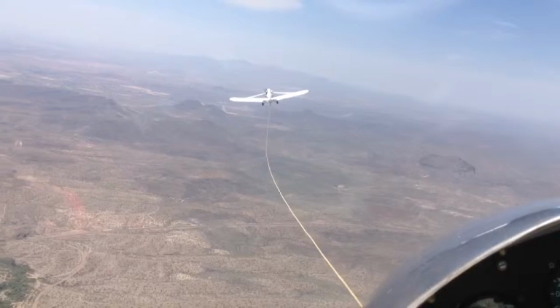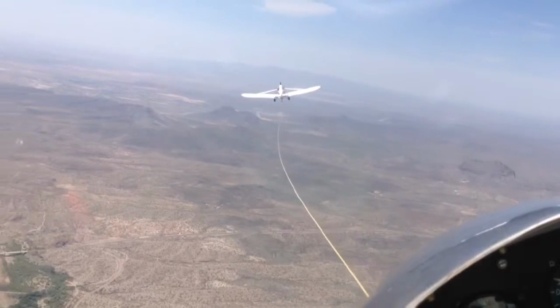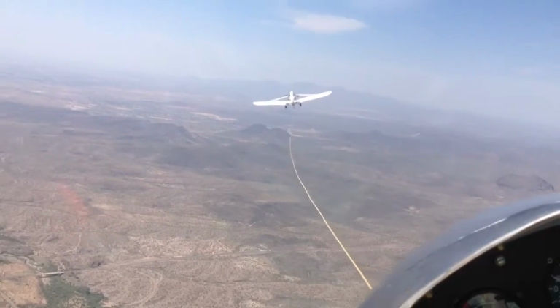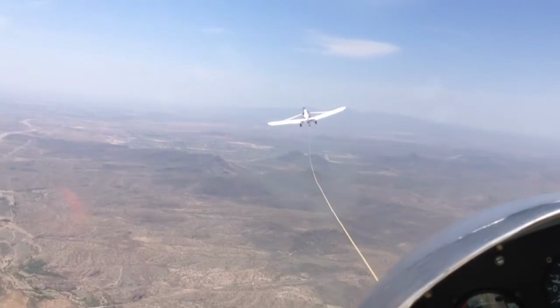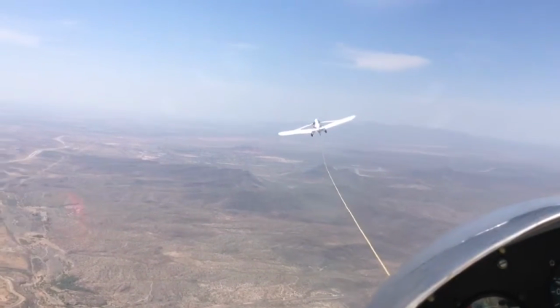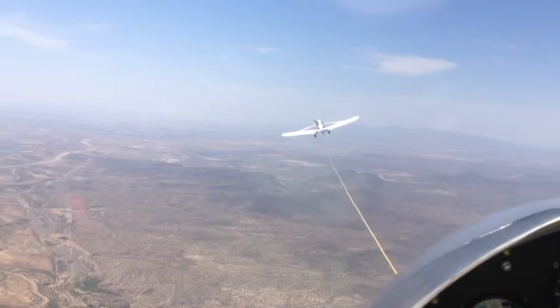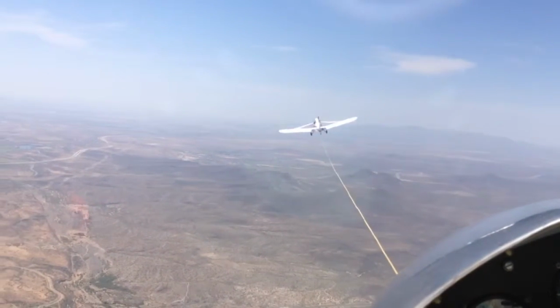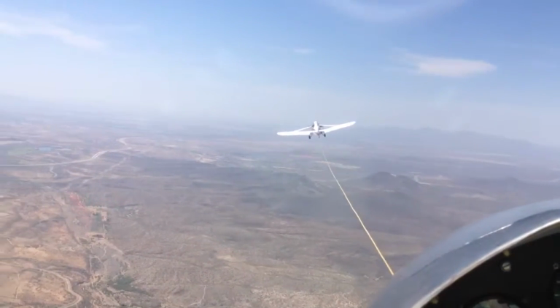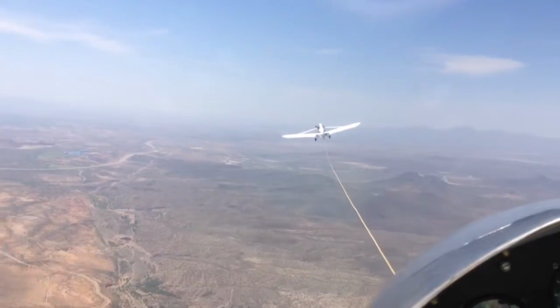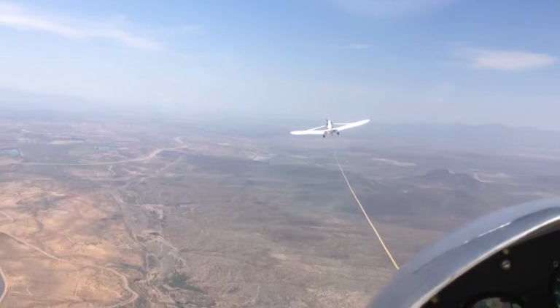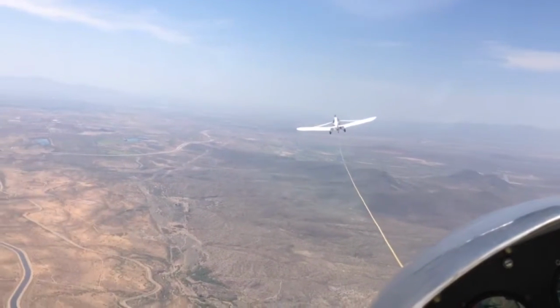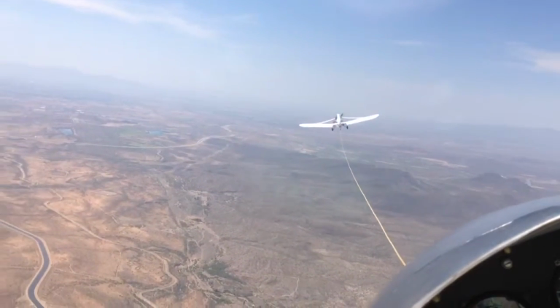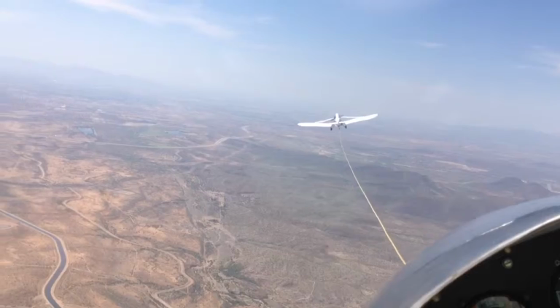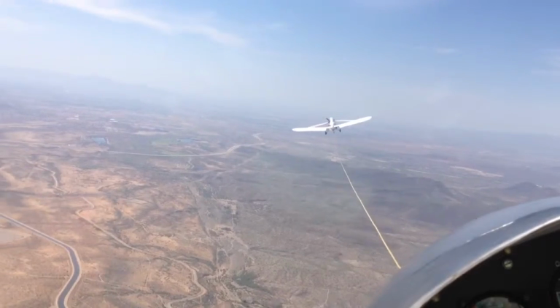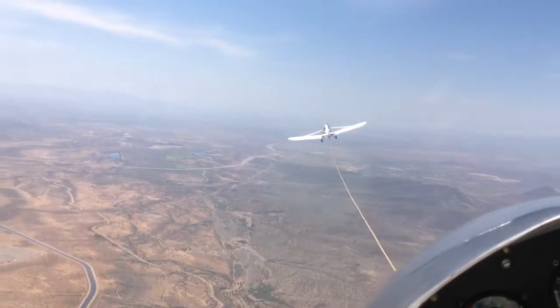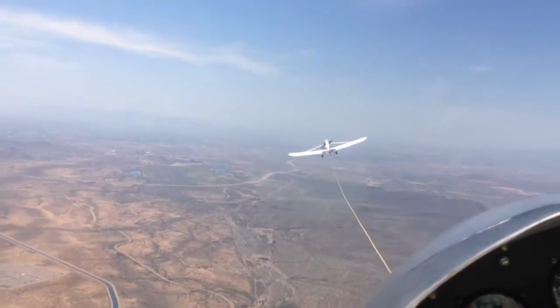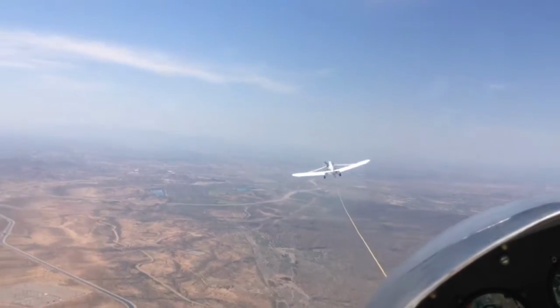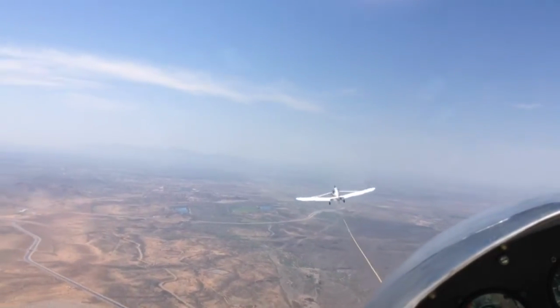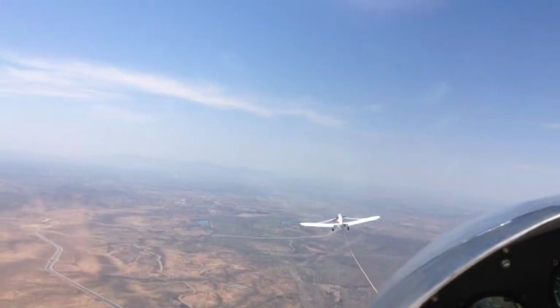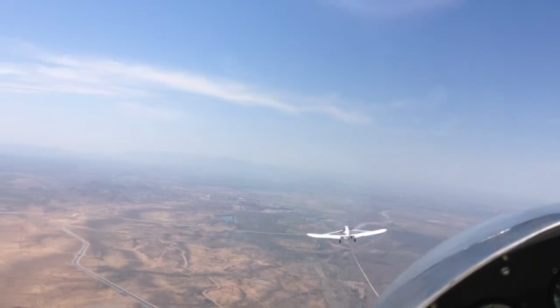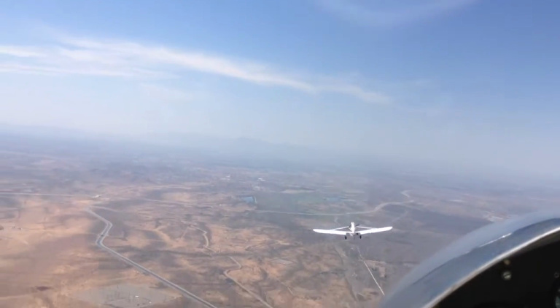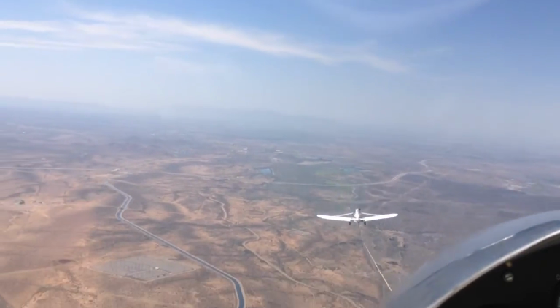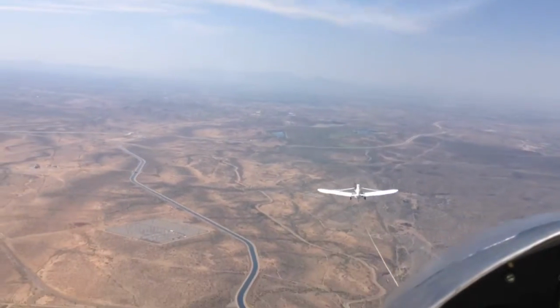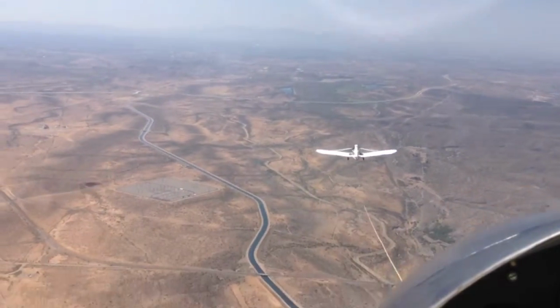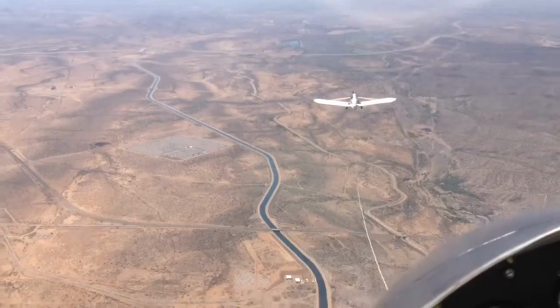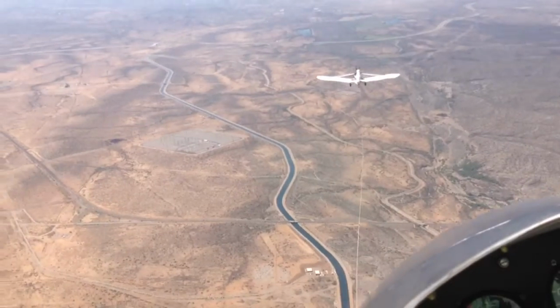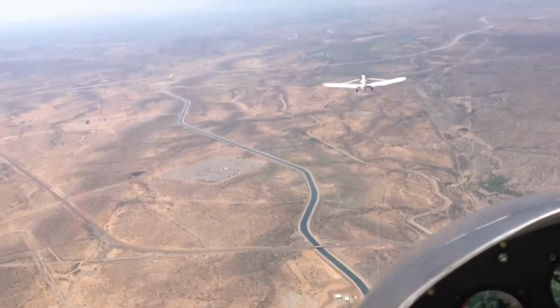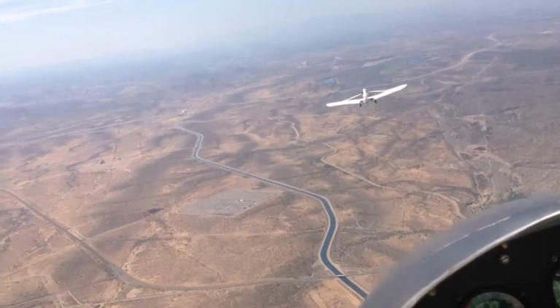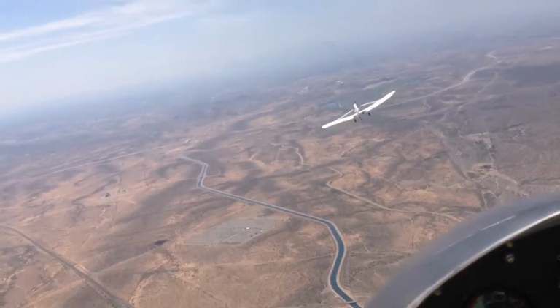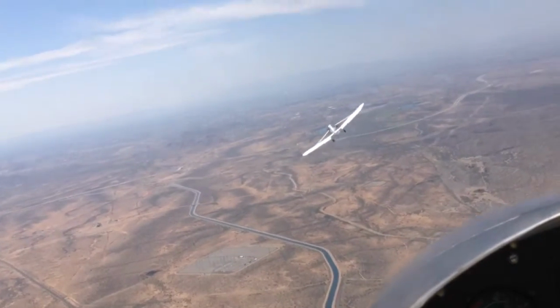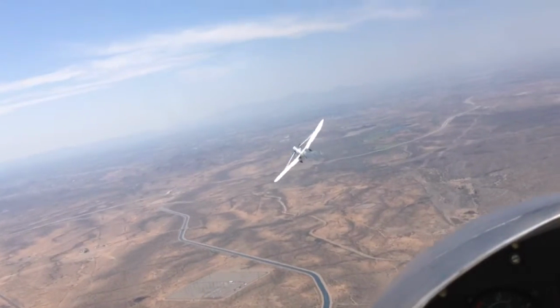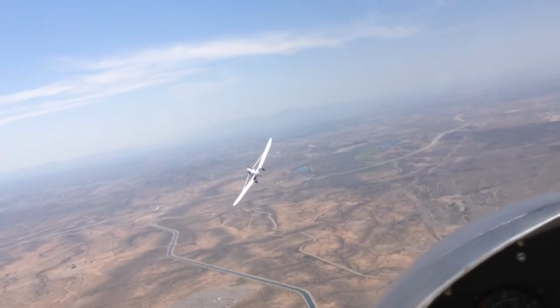We're gonna let go of the tow rope here. We're gonna climb a little bit and dive a little bit to take some of the tension off. It makes kind of a snapping sound. There he goes, the tow rope.